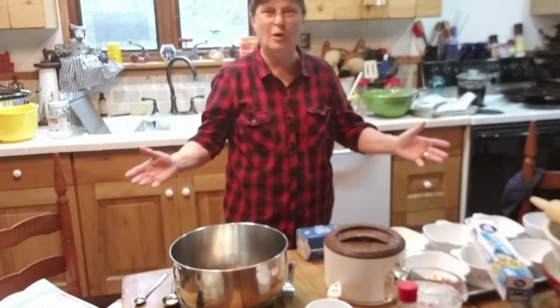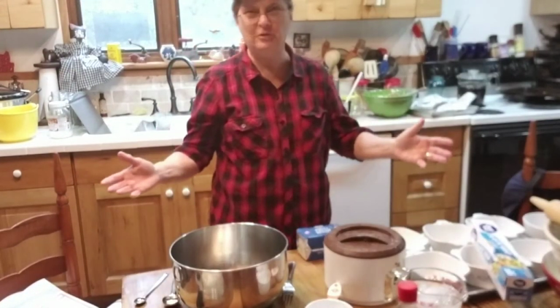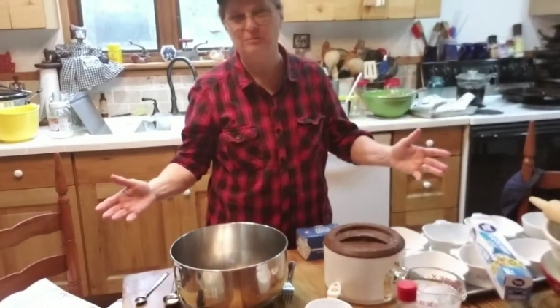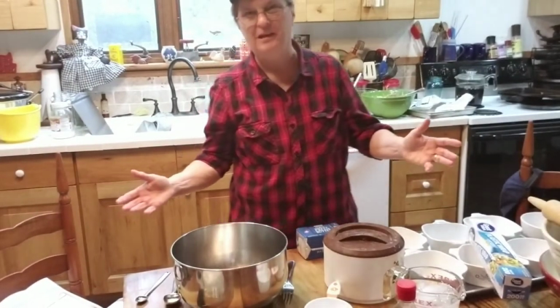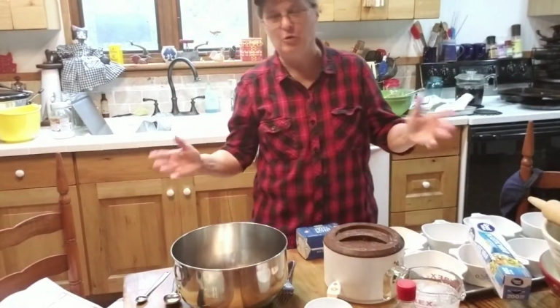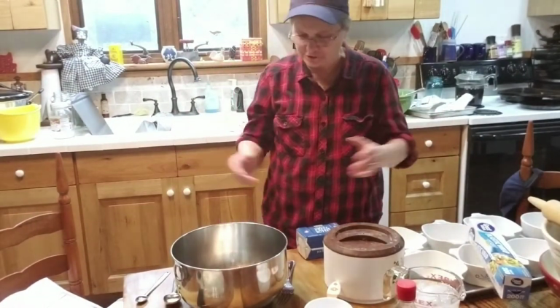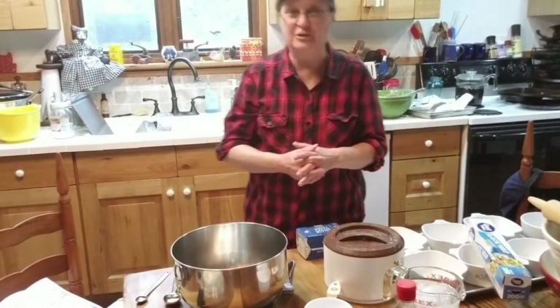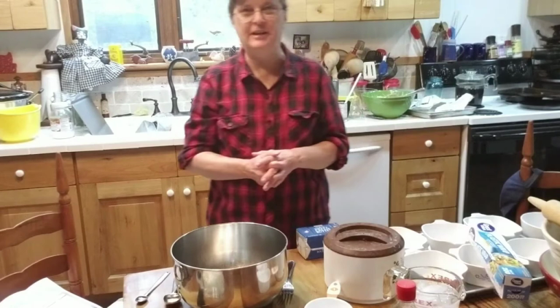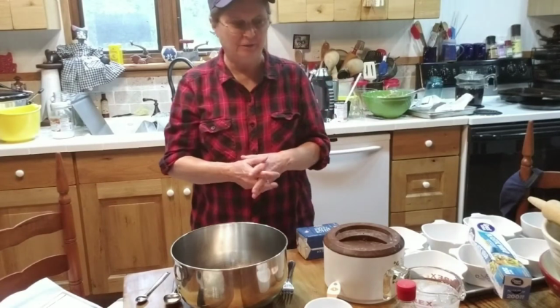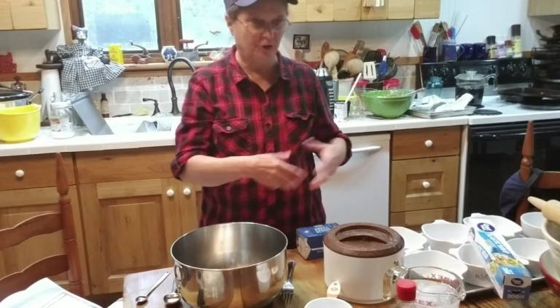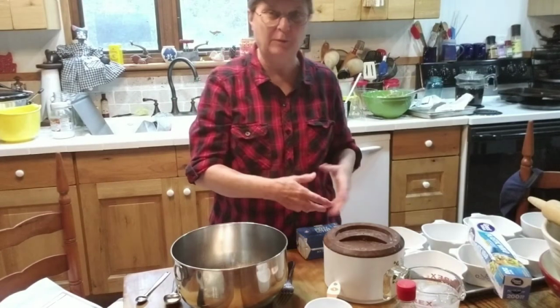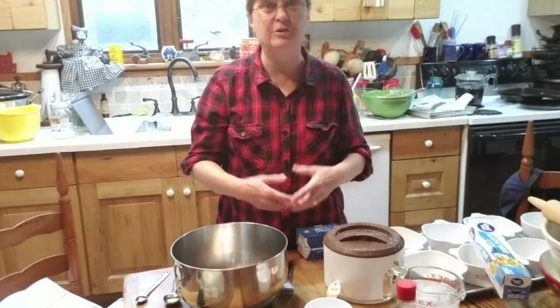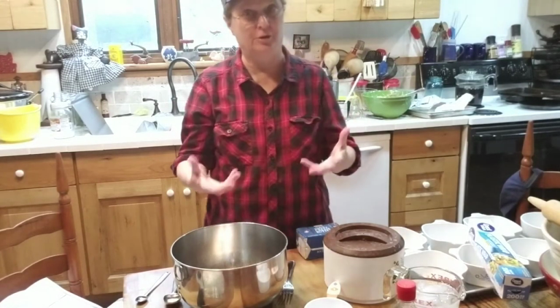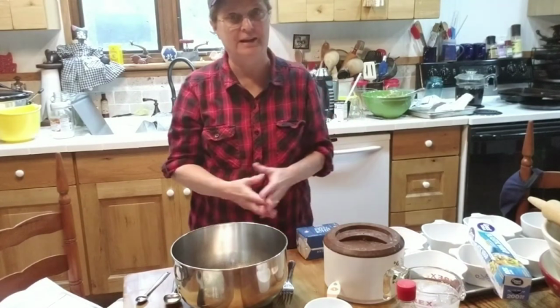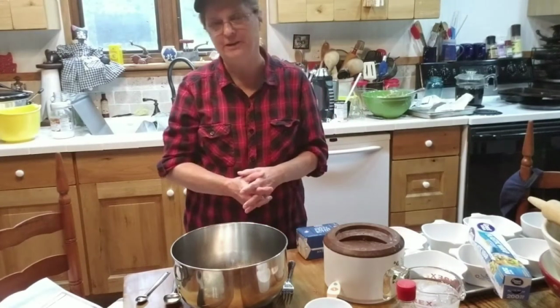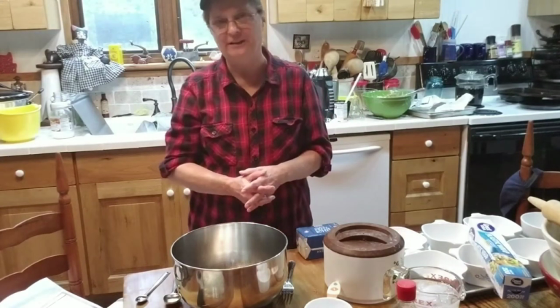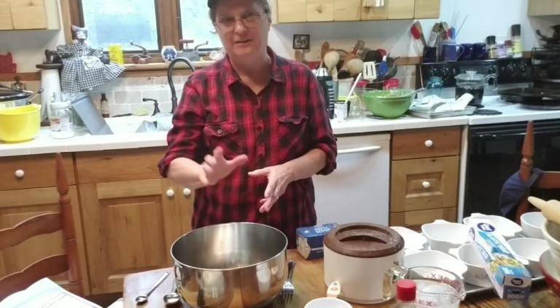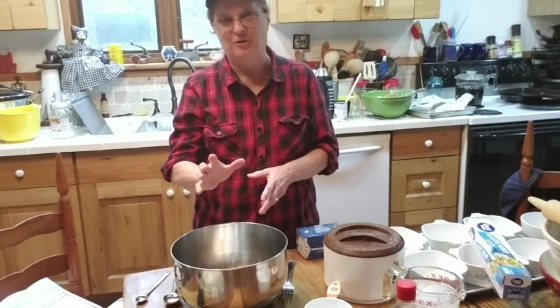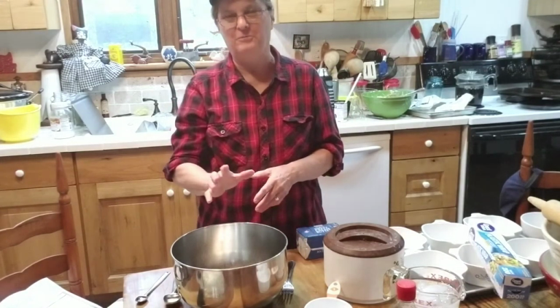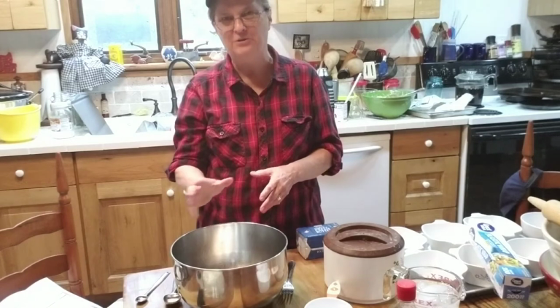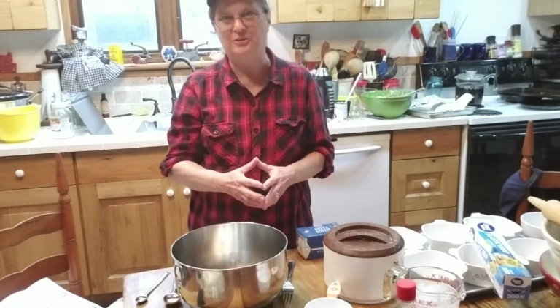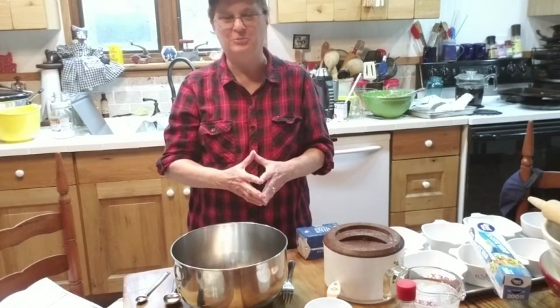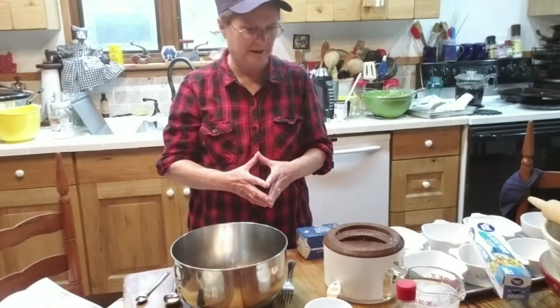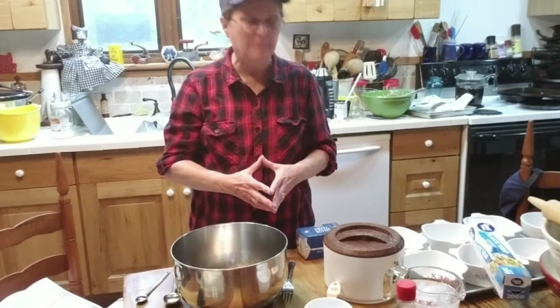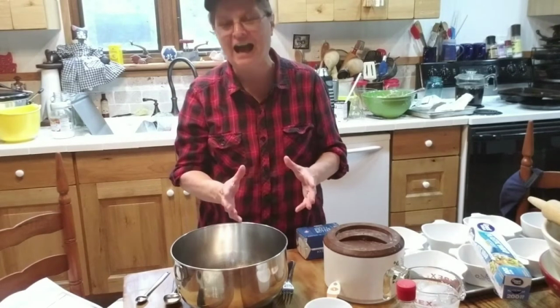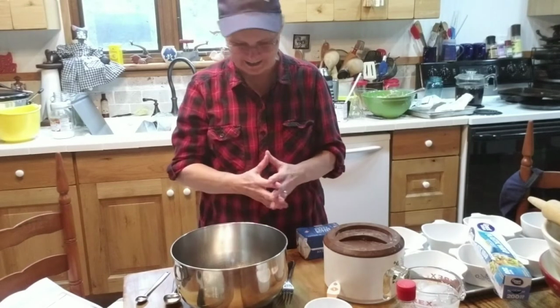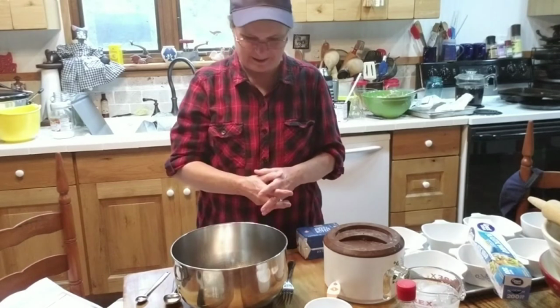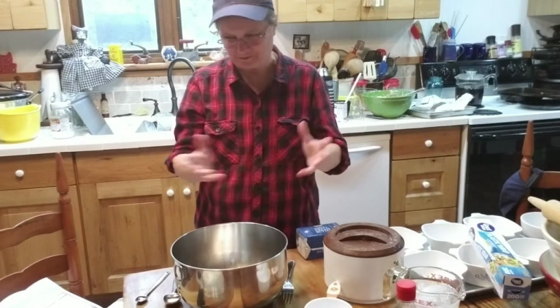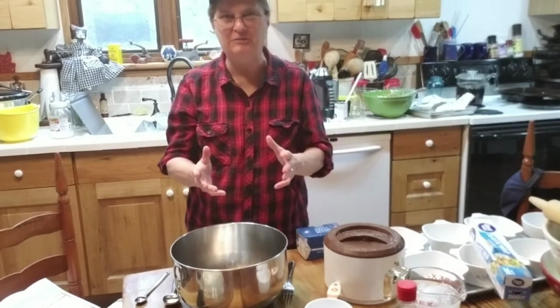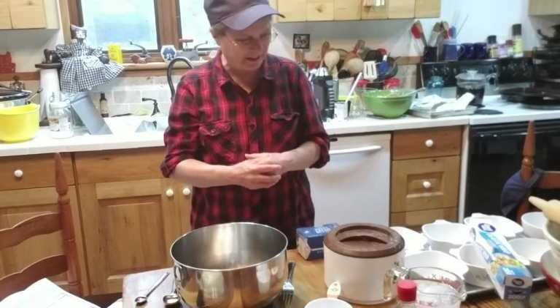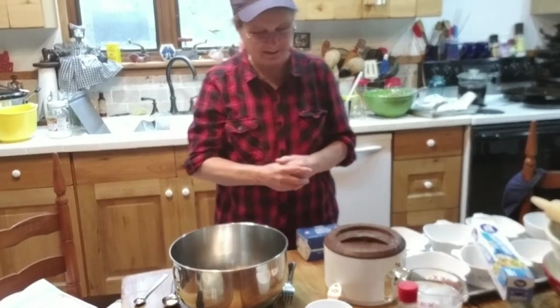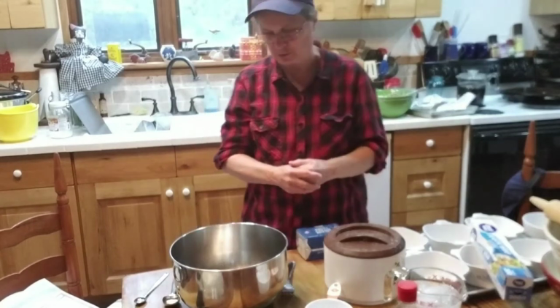Welcome to the farm. I'm going to try something new today — not new in what I'm going to cook, but new in that I'm videoing it. So be patient with this and be kind, because I've never done anything like this before.